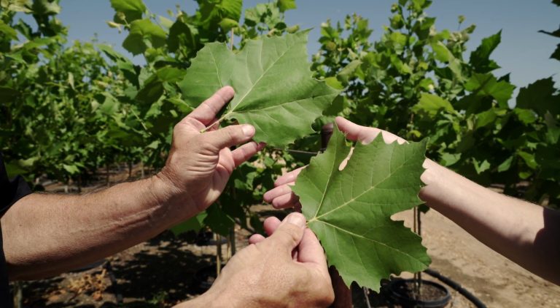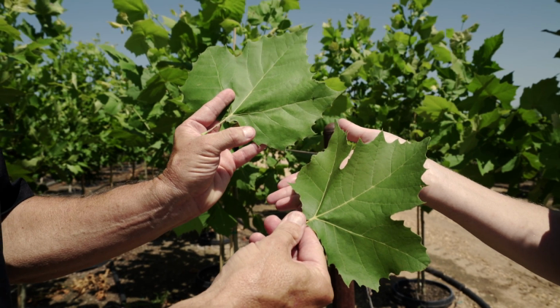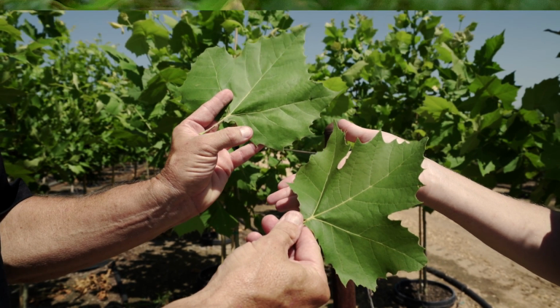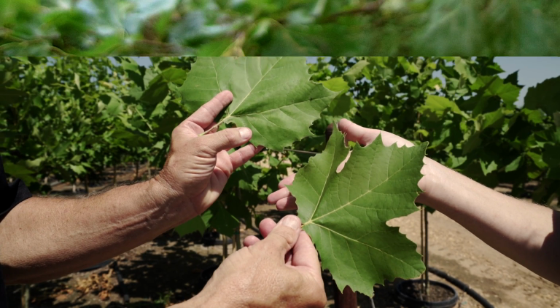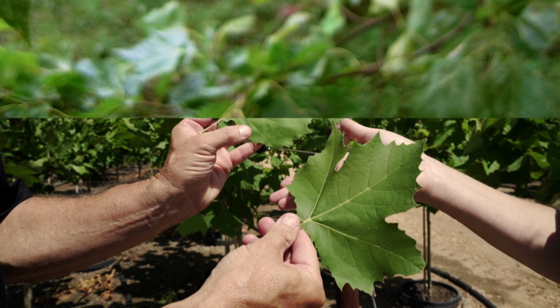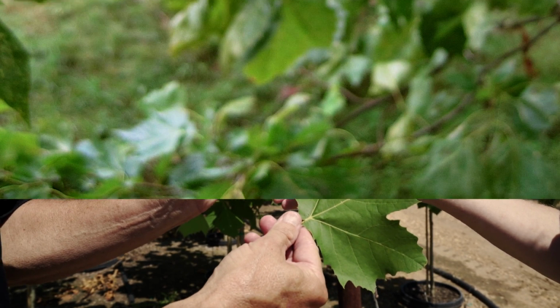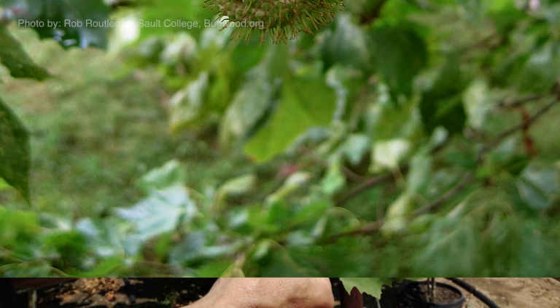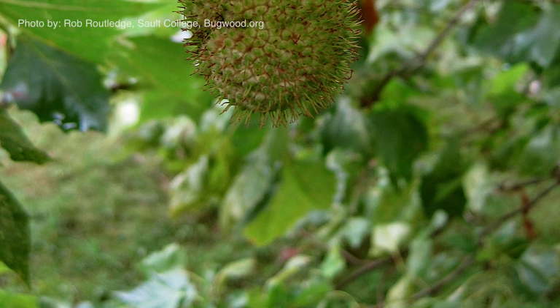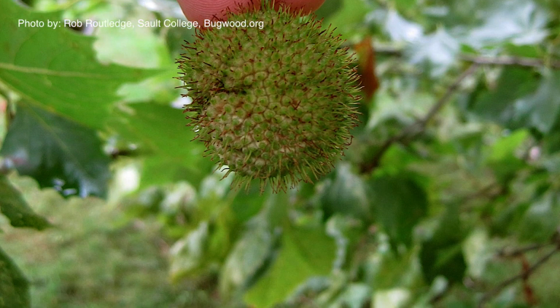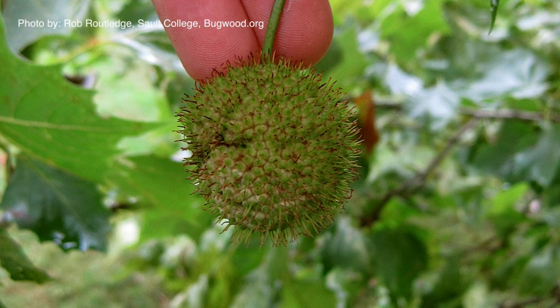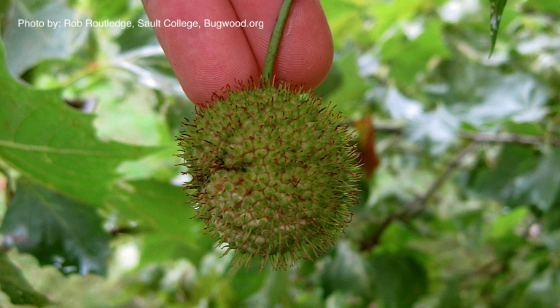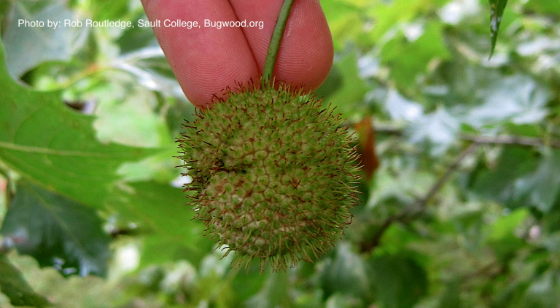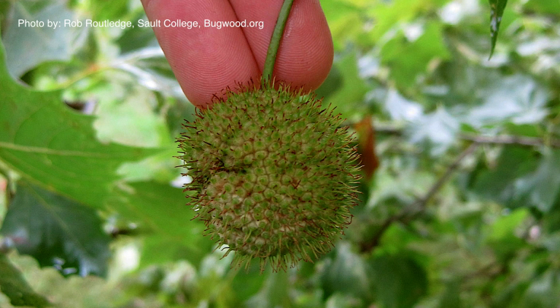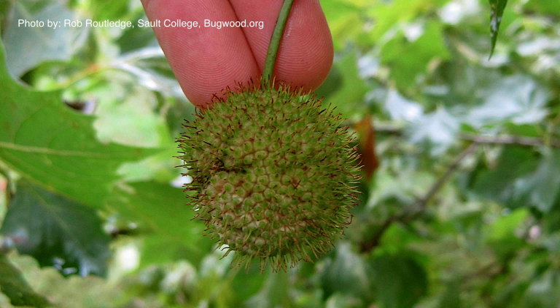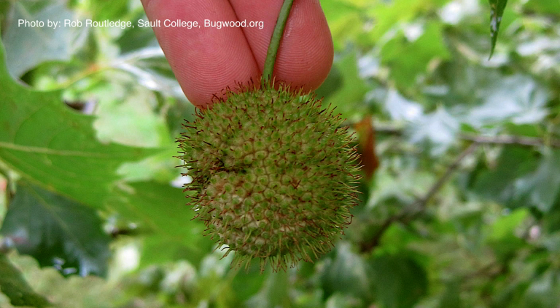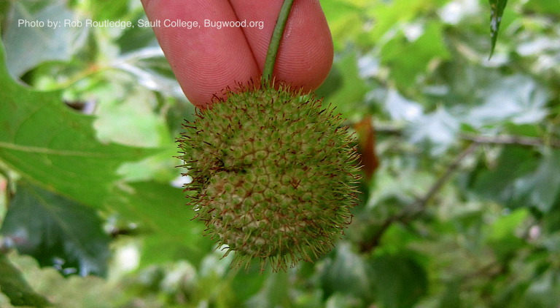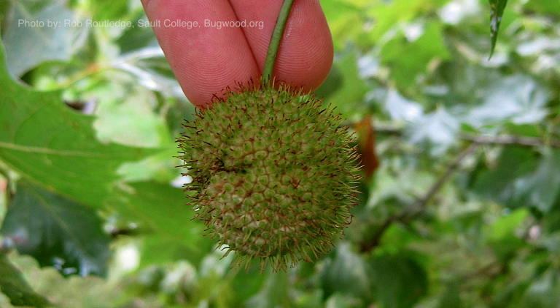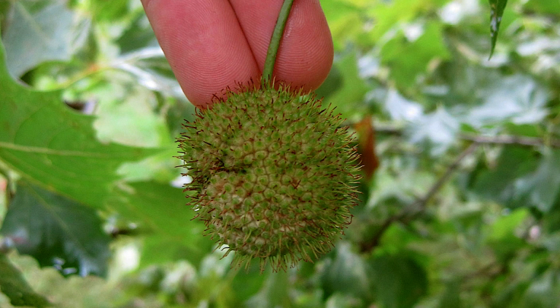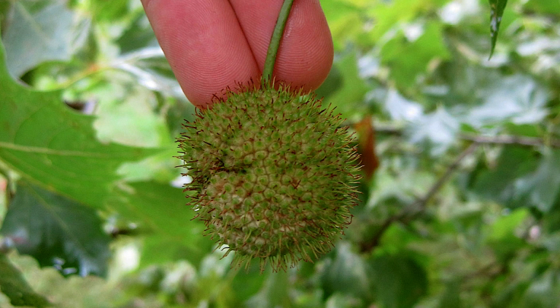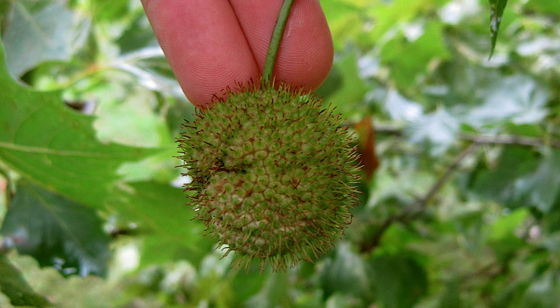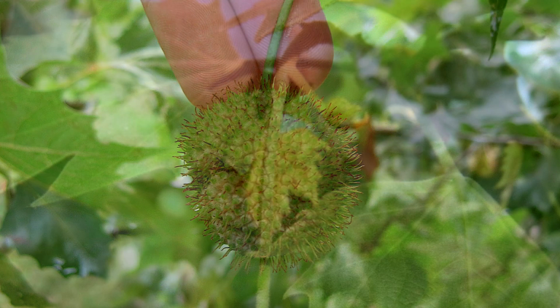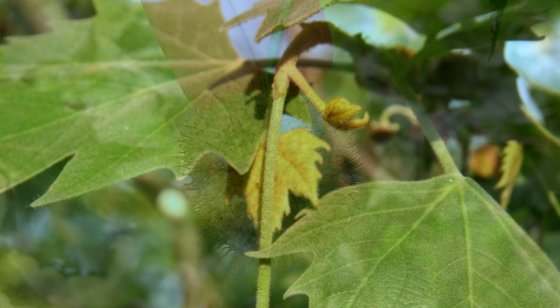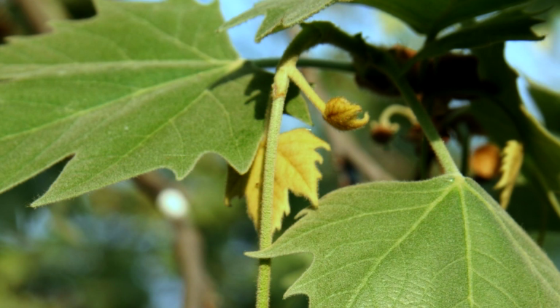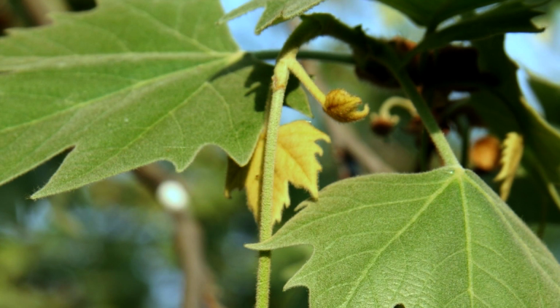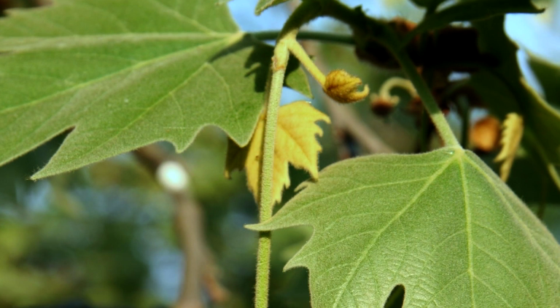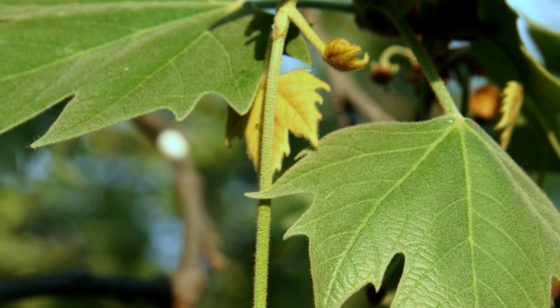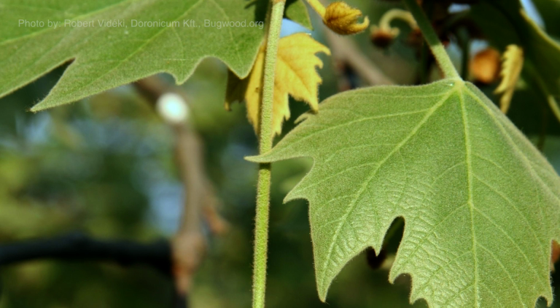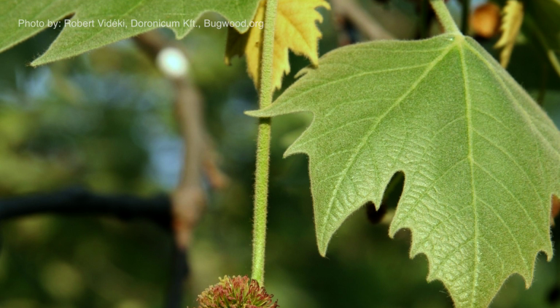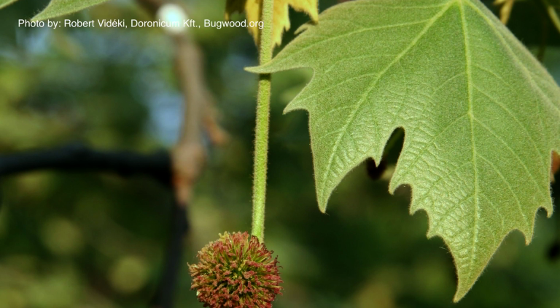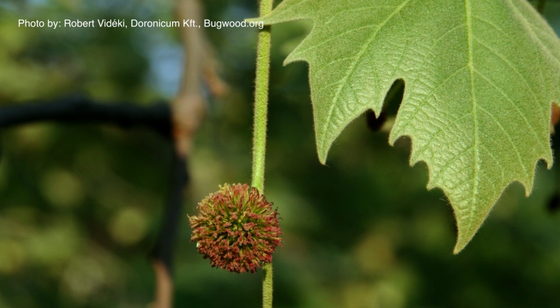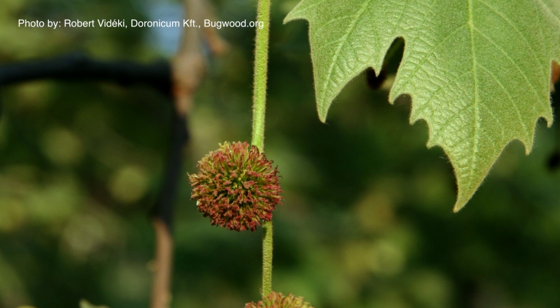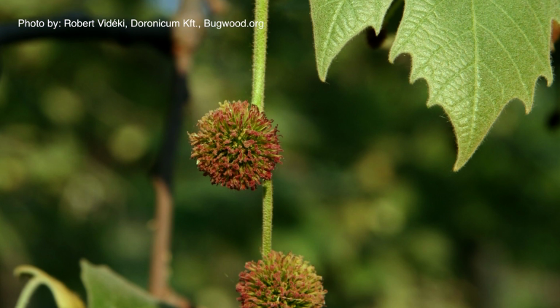Another difference is that a sycamore produces a seed ball, but it produces a single seed ball on a stalk. On a London plane tree, they're produced in pairs.